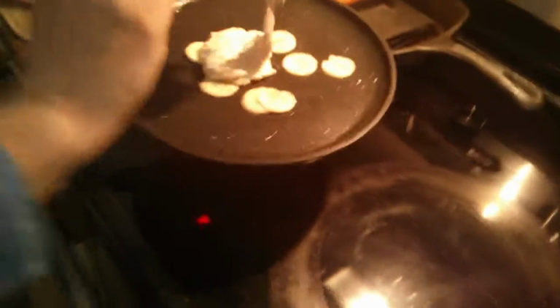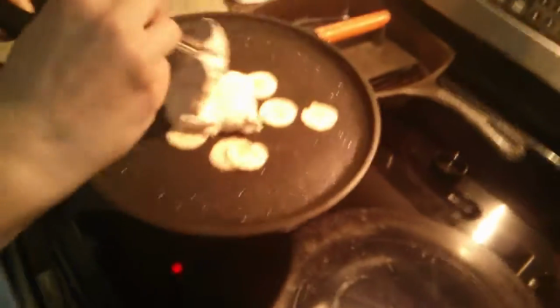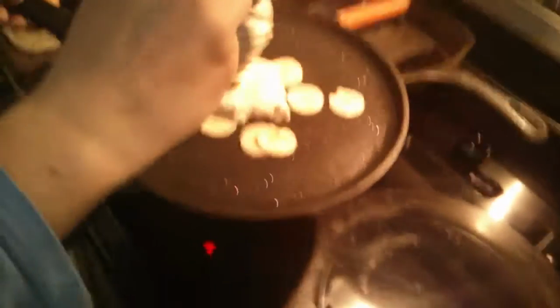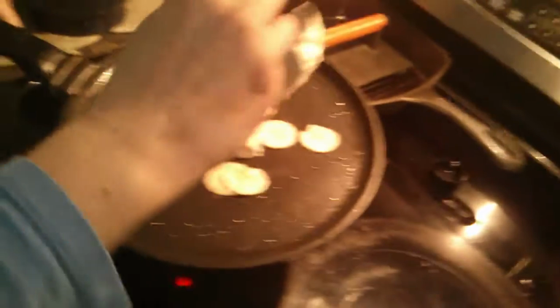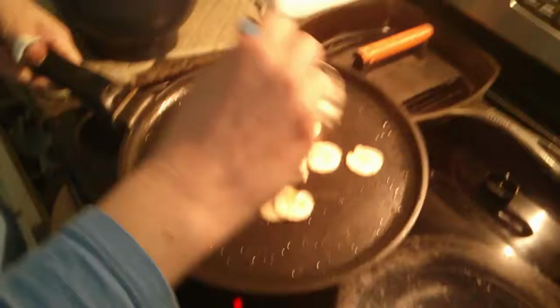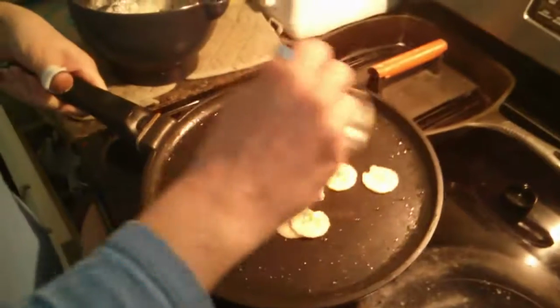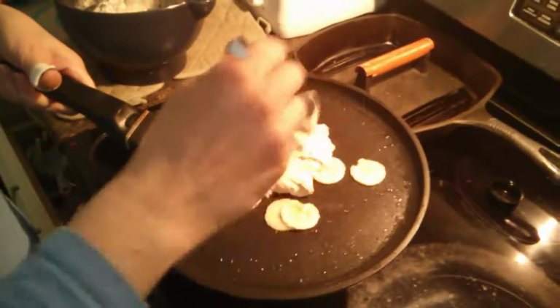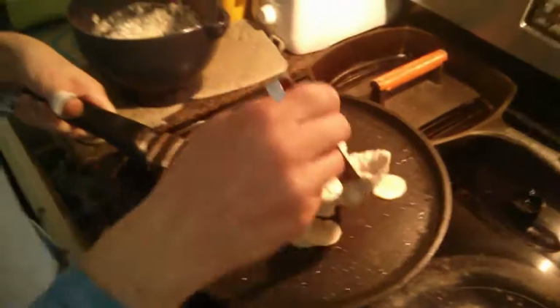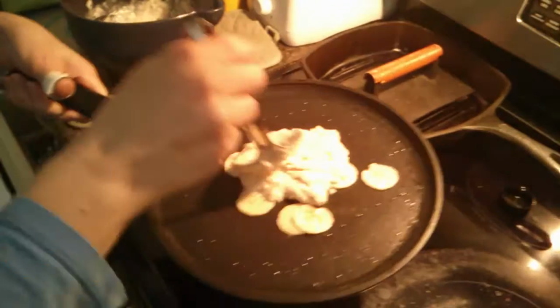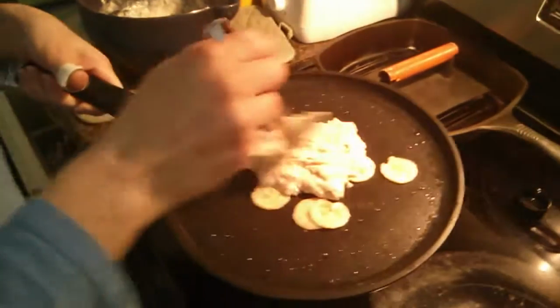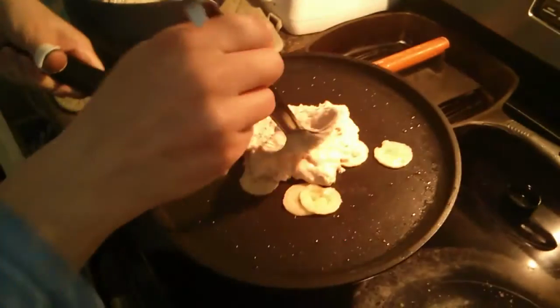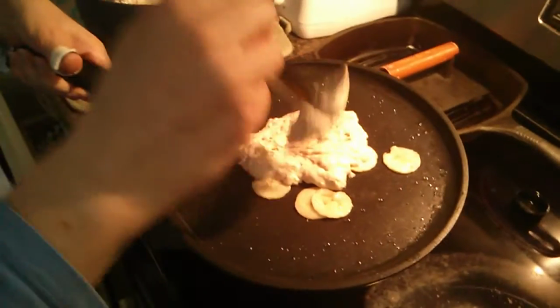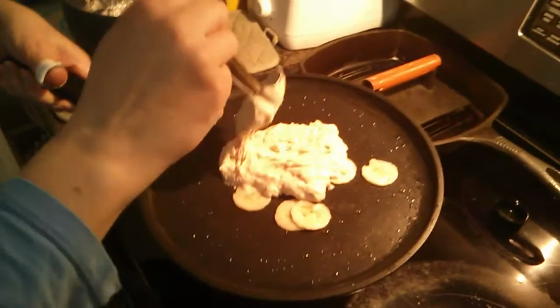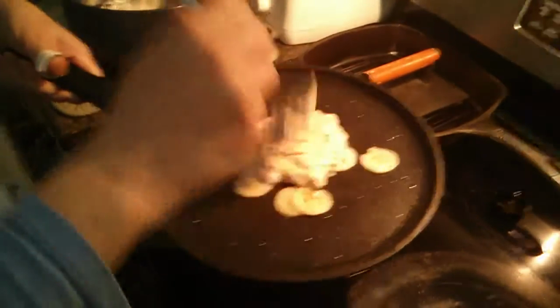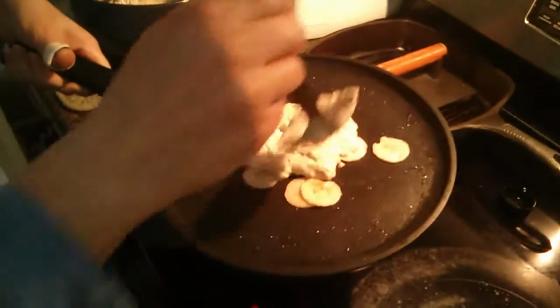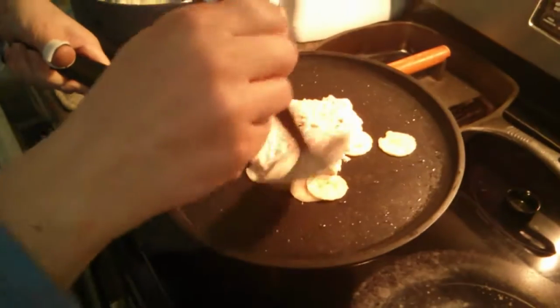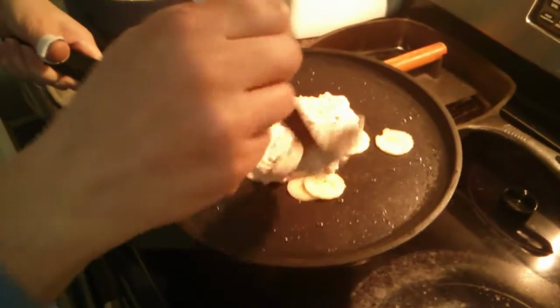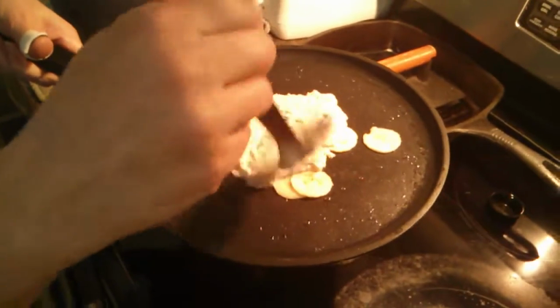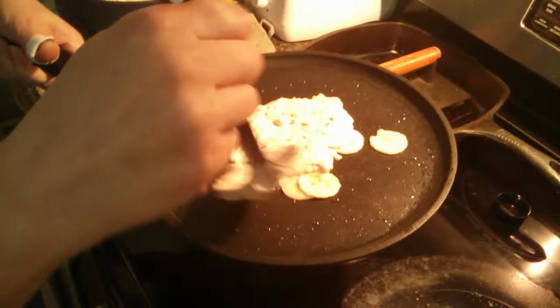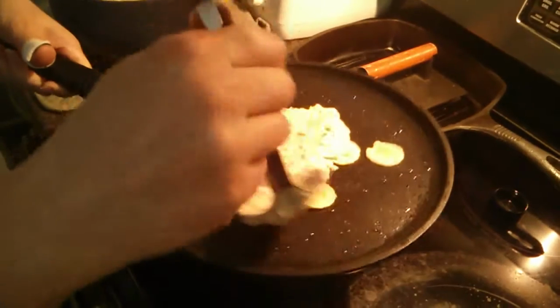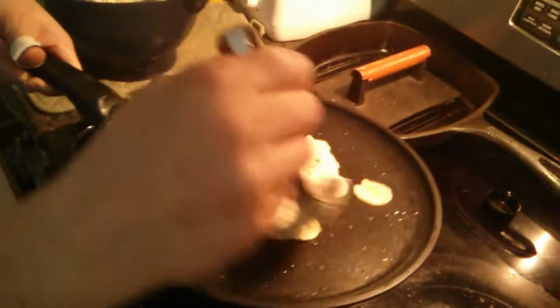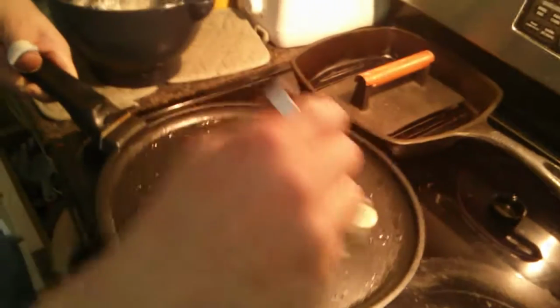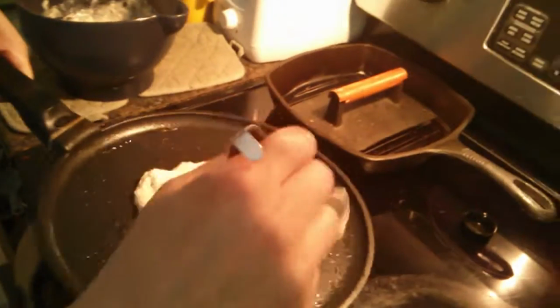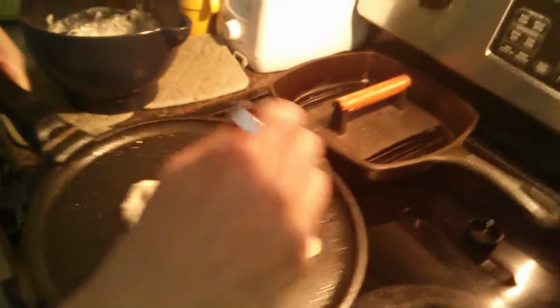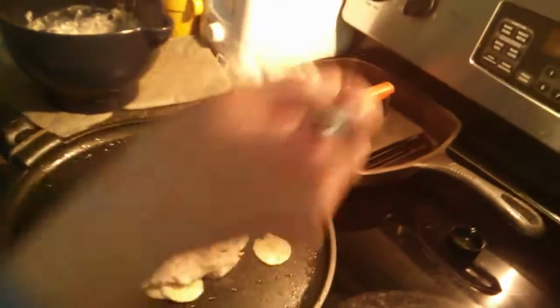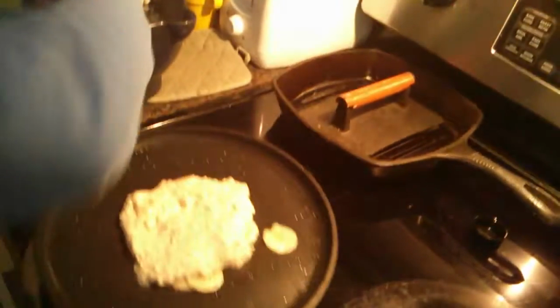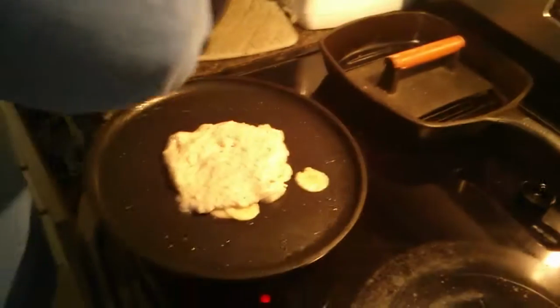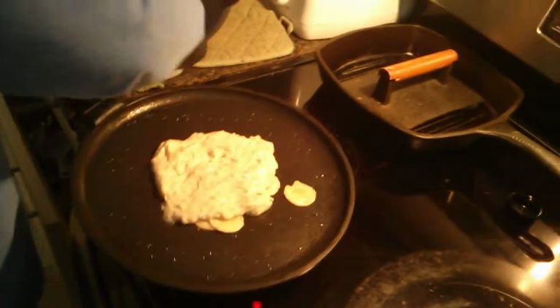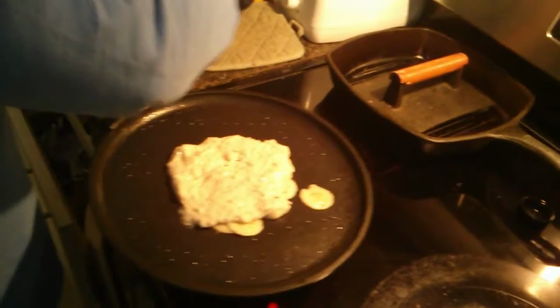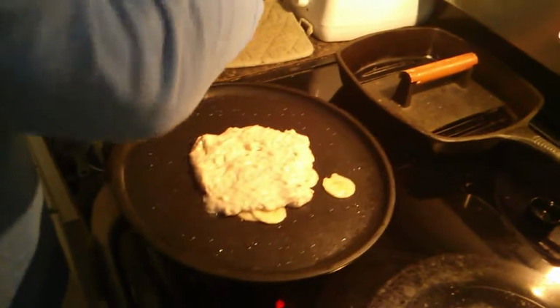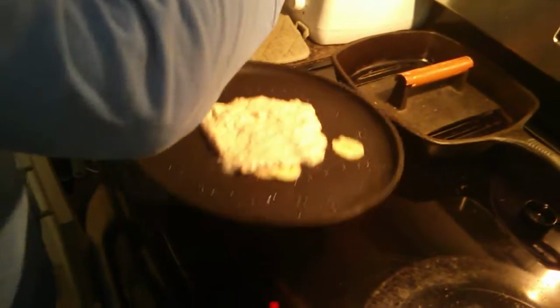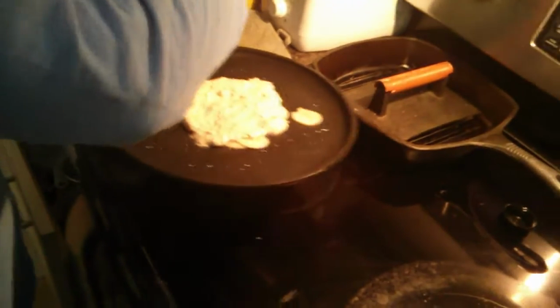Note how she goes for the batter. It's a thicker batter than what we're used to, but somehow it's creating a fluffier pancake. There must be air trapped in it.